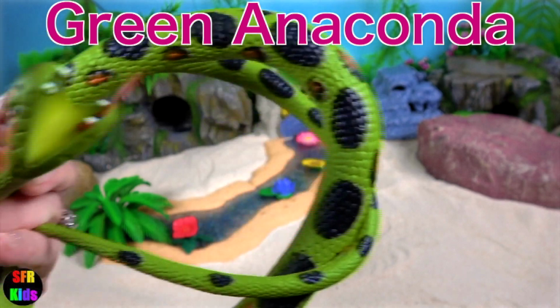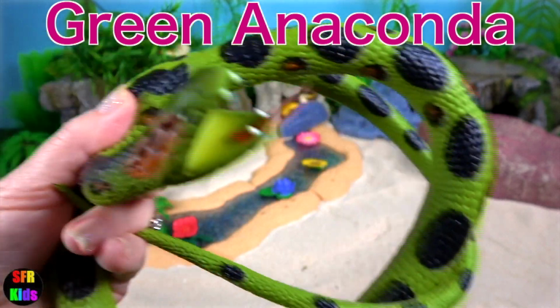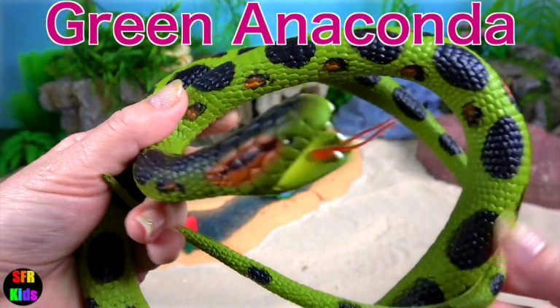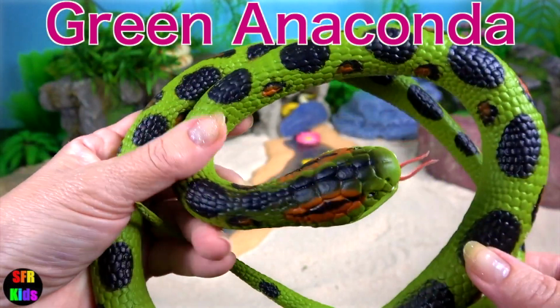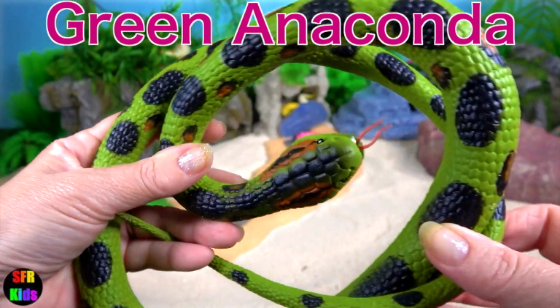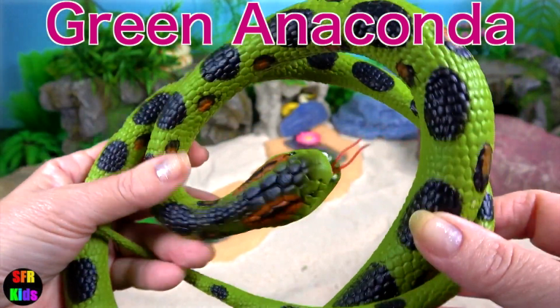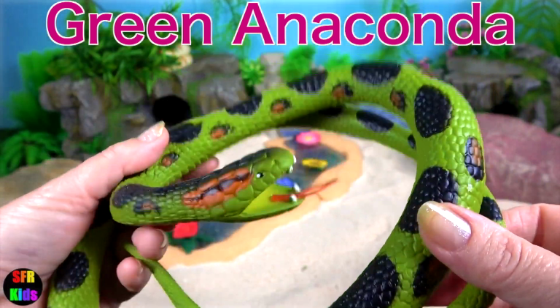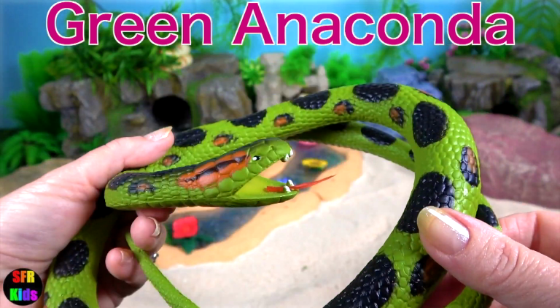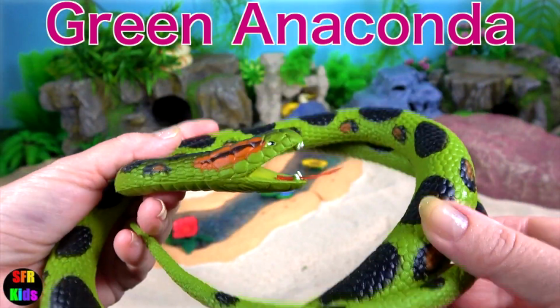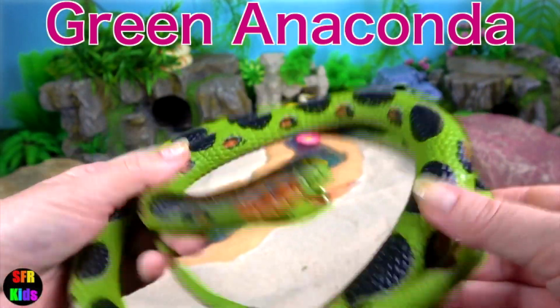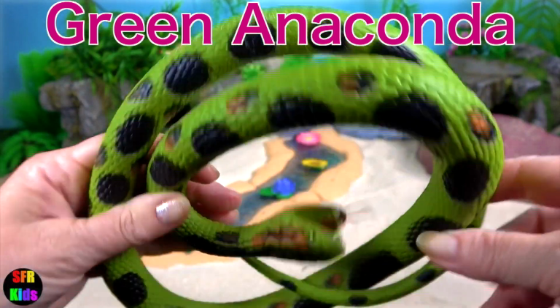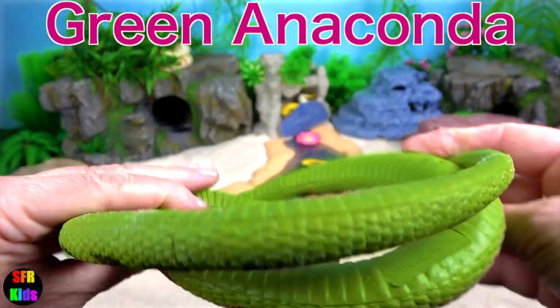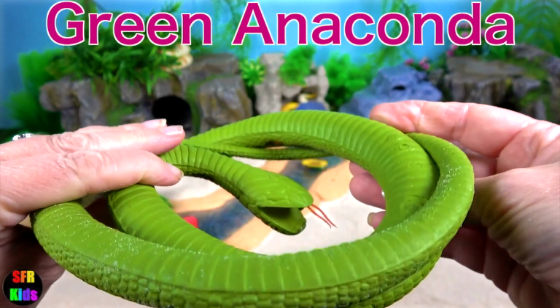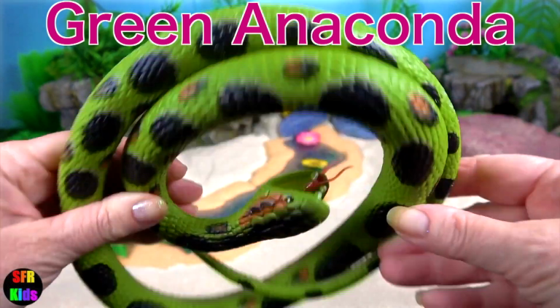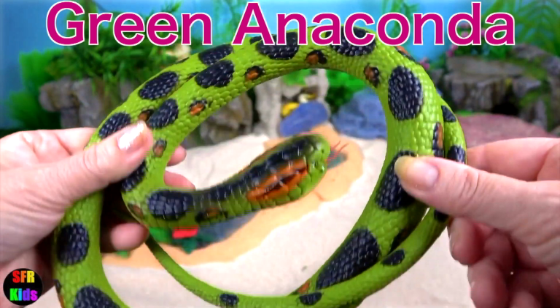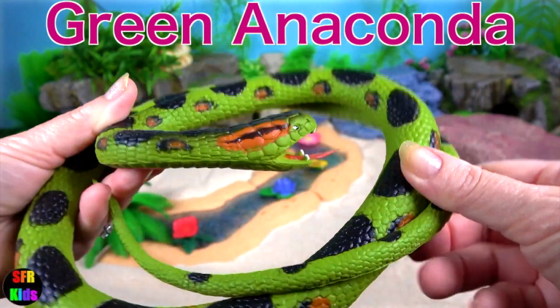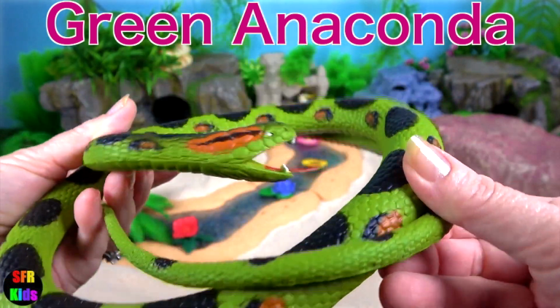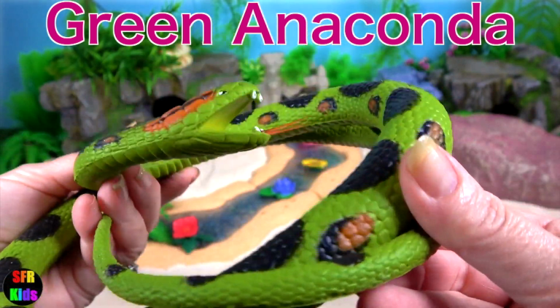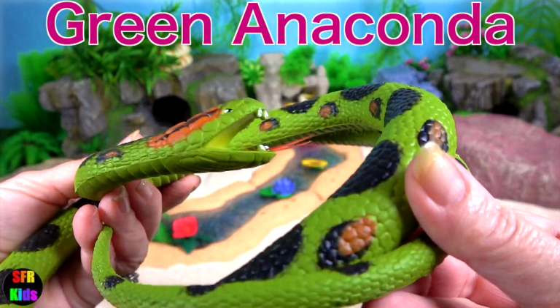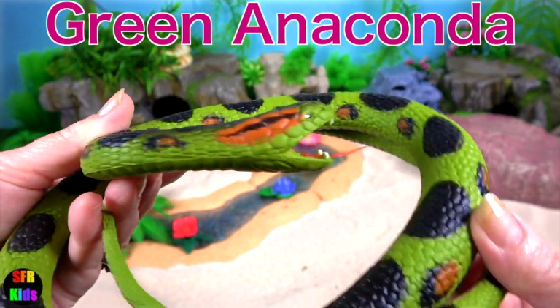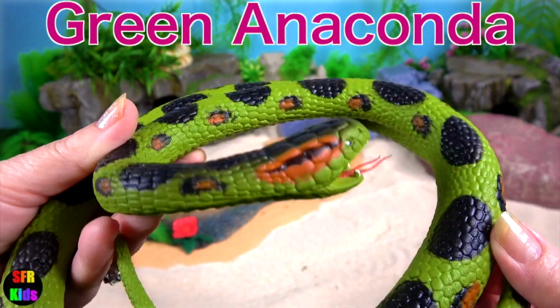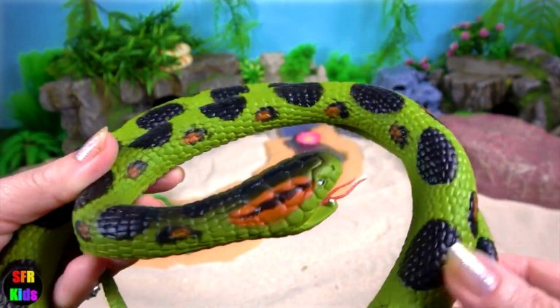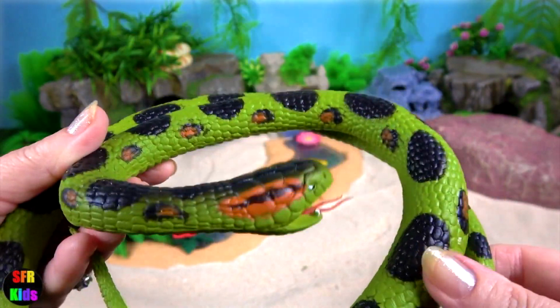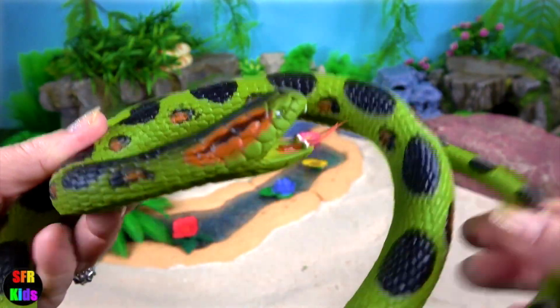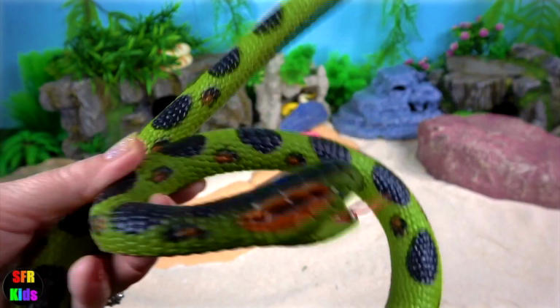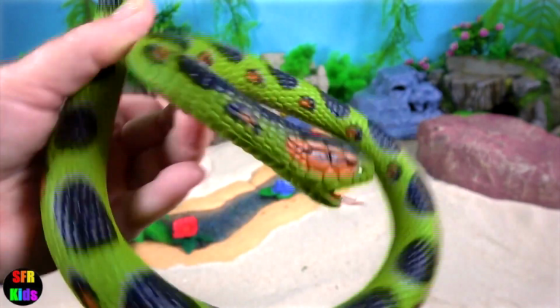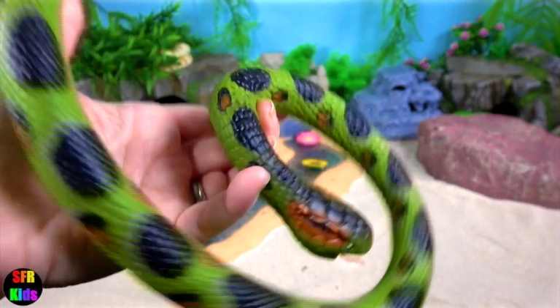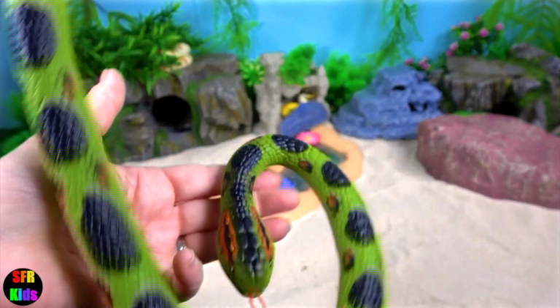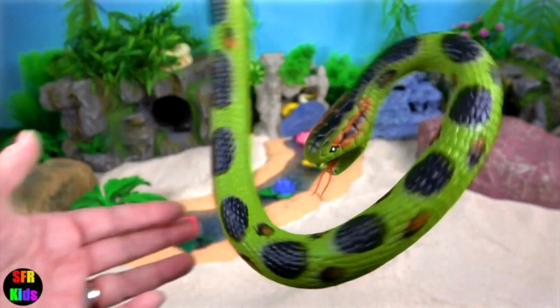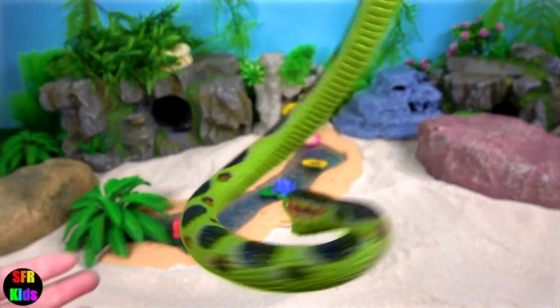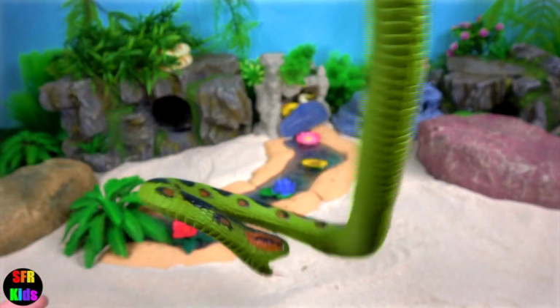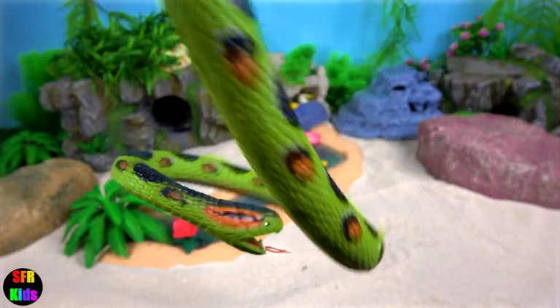Green Anaconda hunts on land and in the water but prefers water where it can move with ease. It can stay under the water for 10 minutes before it comes to the surface to breathe.